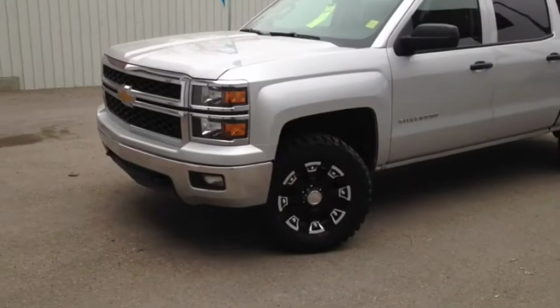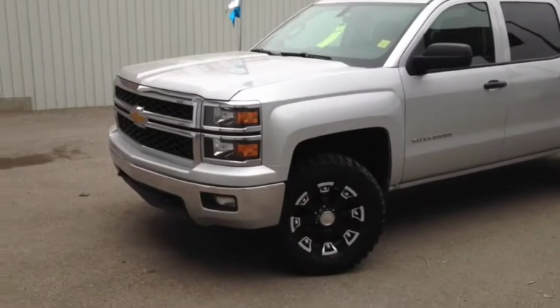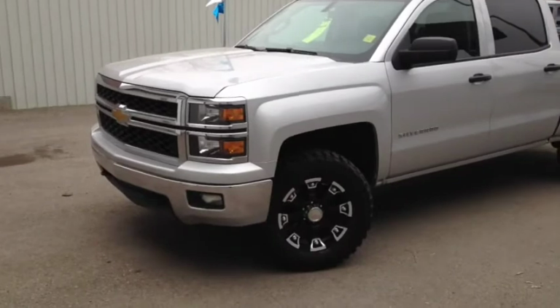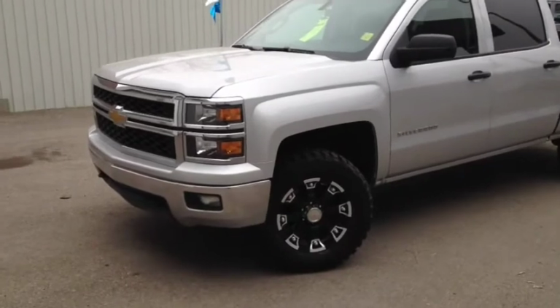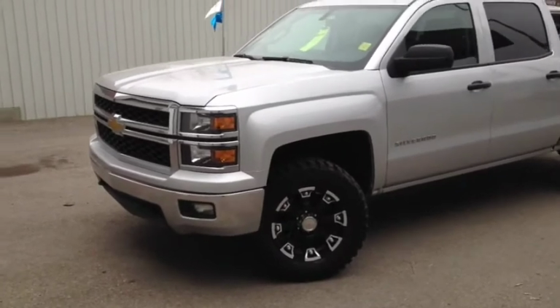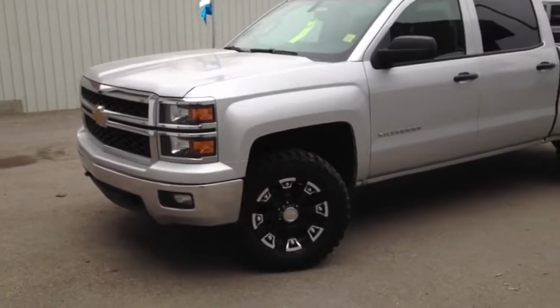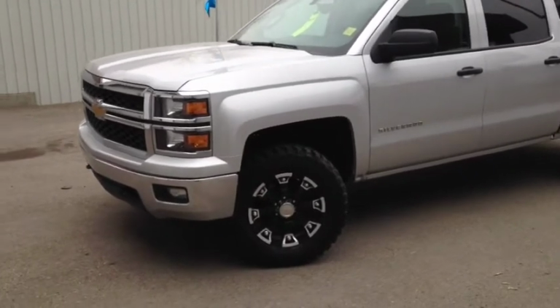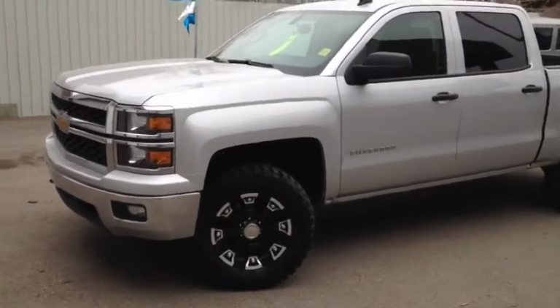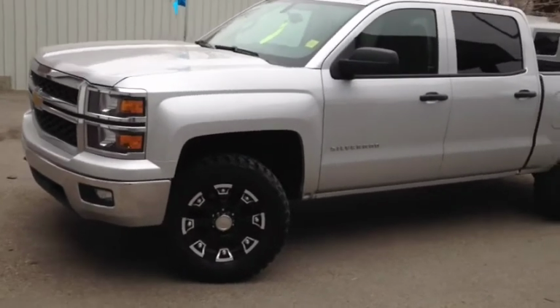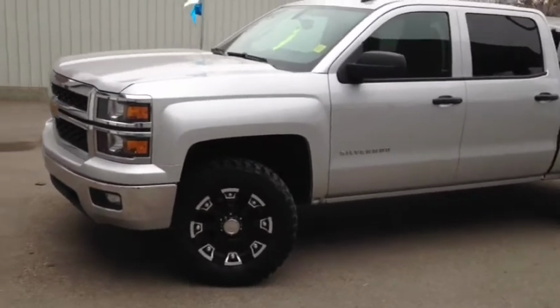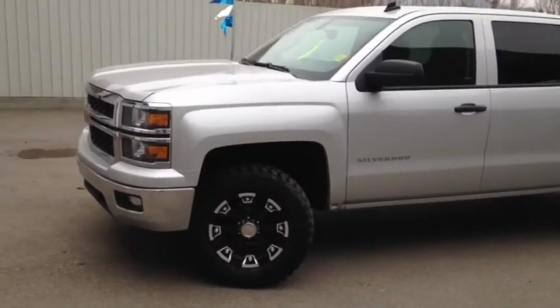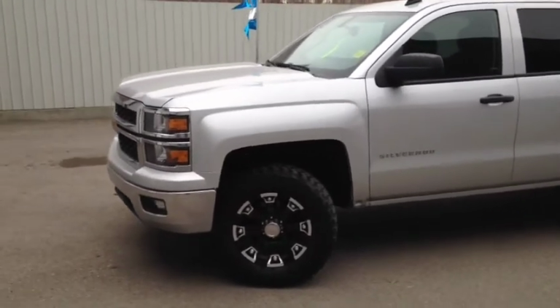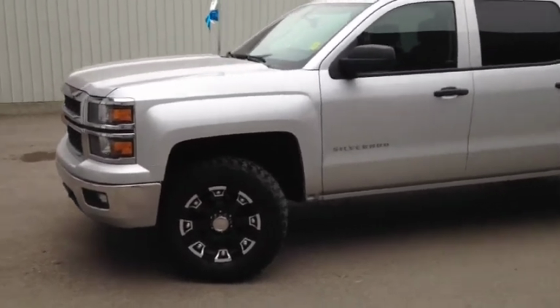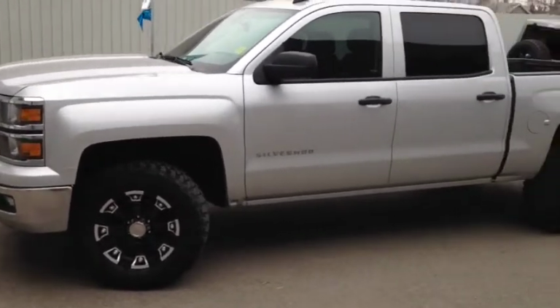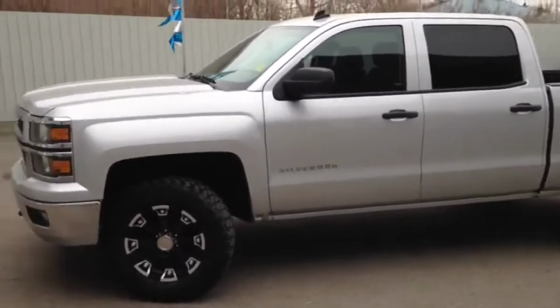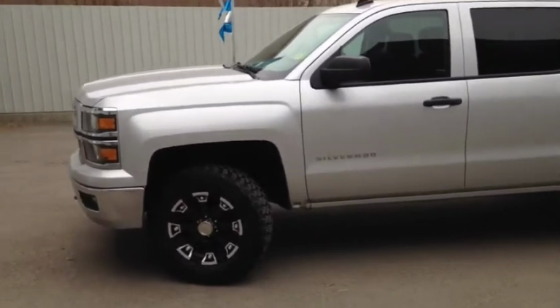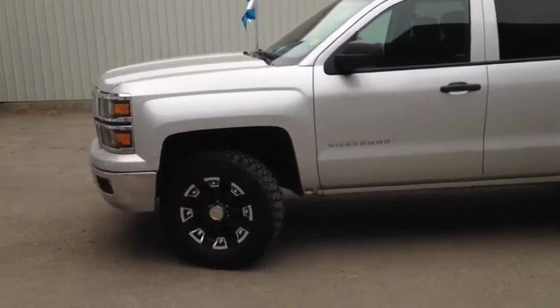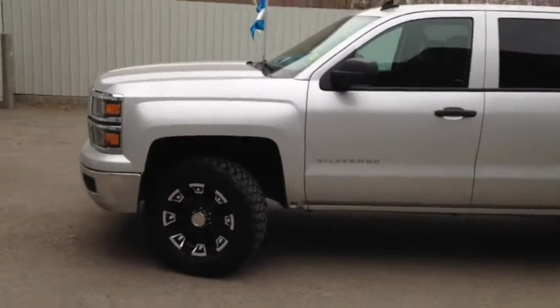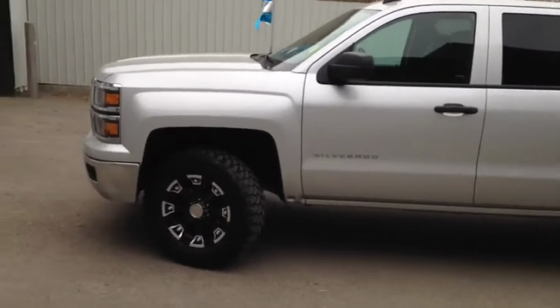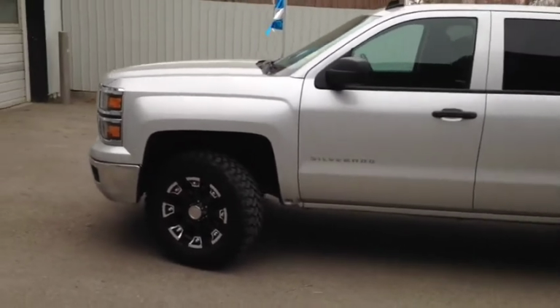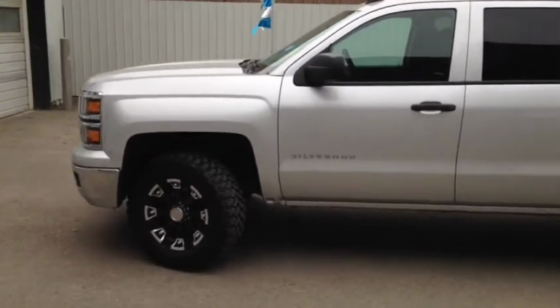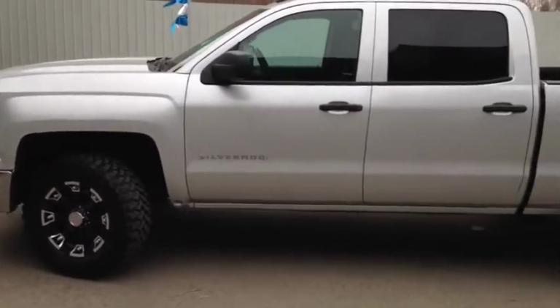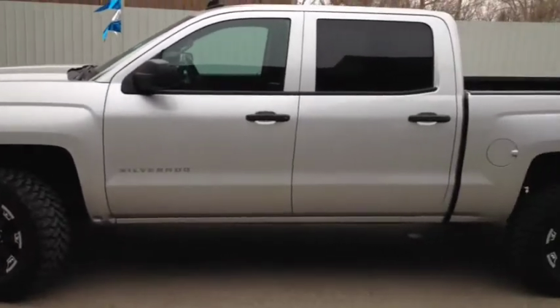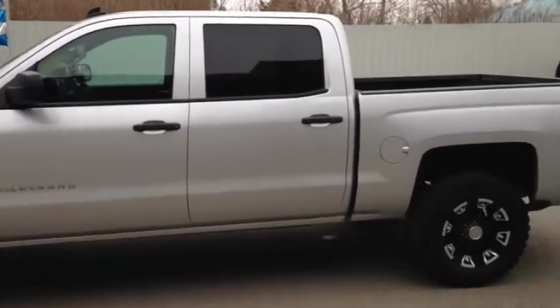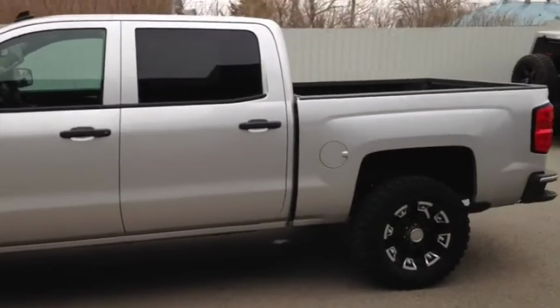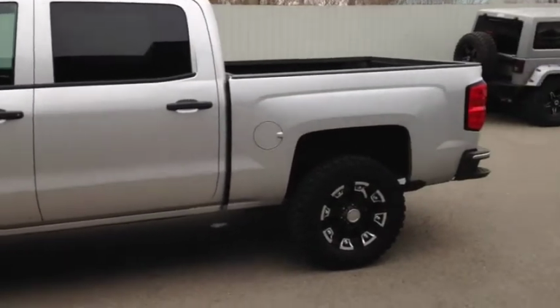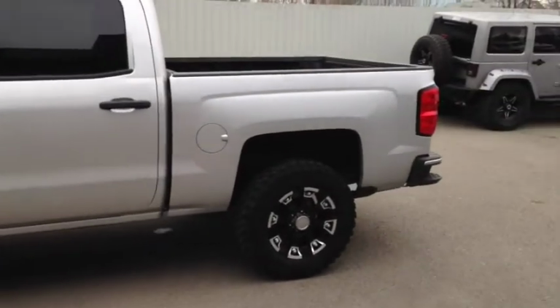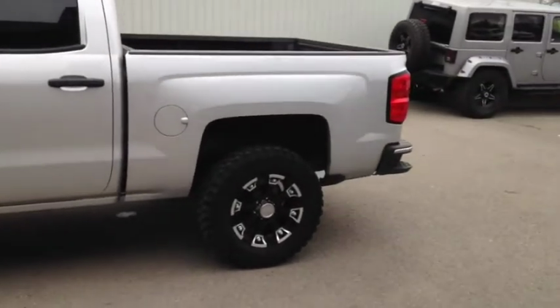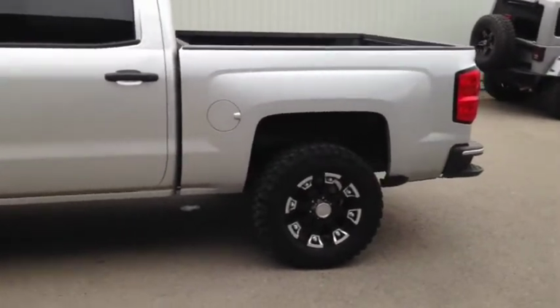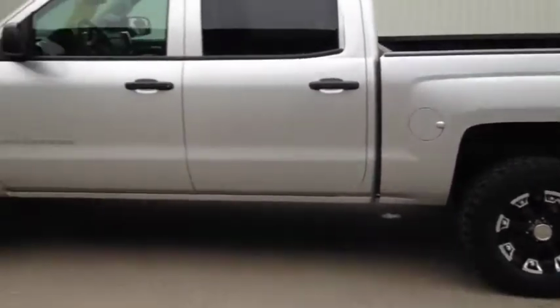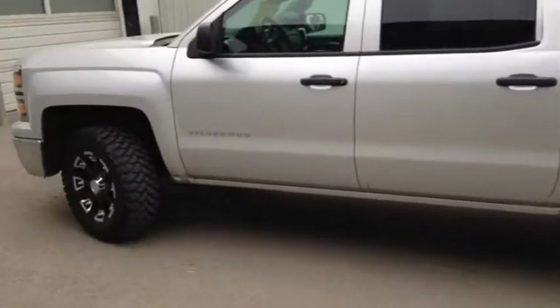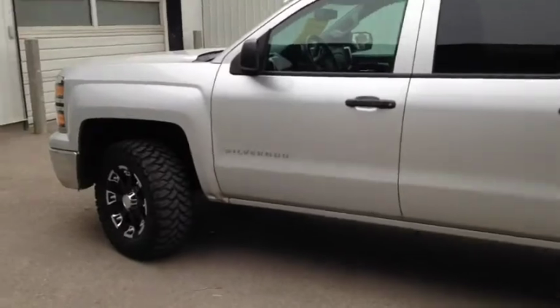Hello, today we are showing unit number 8345. This is a used 2014 Chevrolet Silverado. This unit is lifted and has aftermarket tires and rims. These are 18 inch rims.